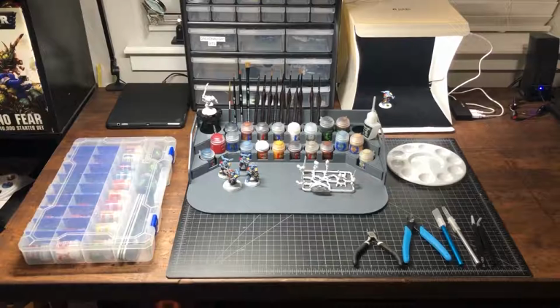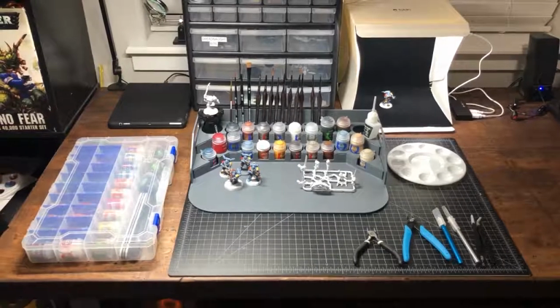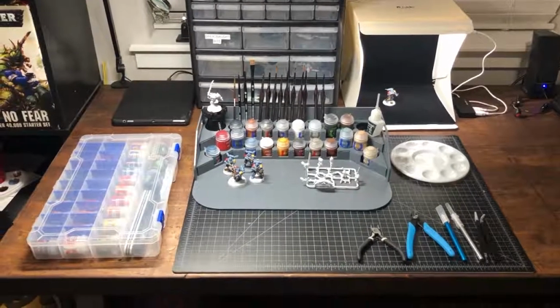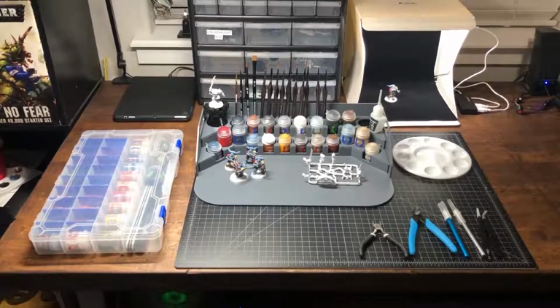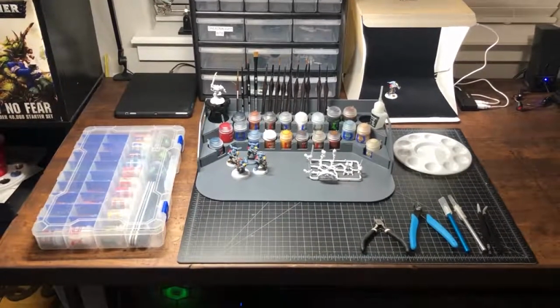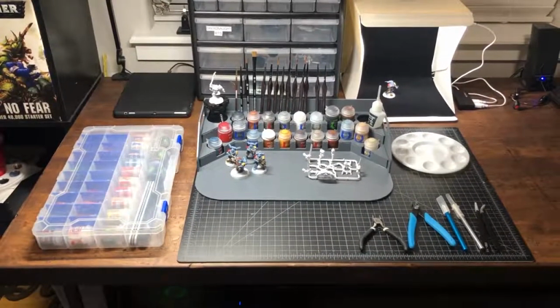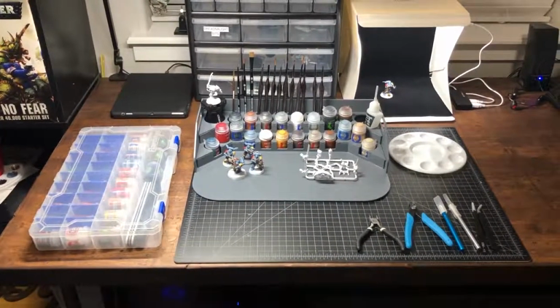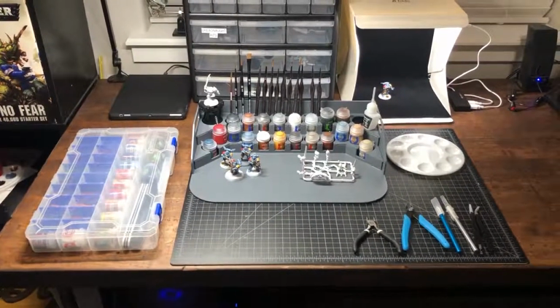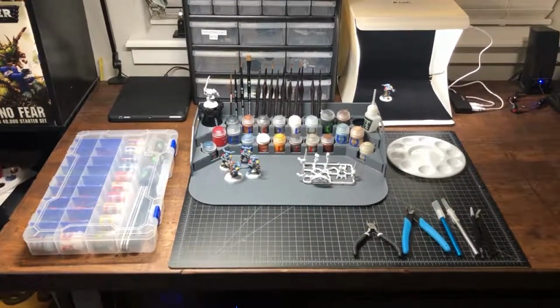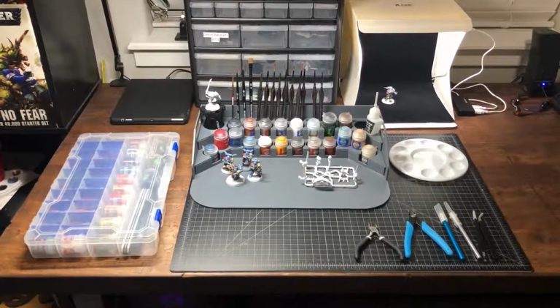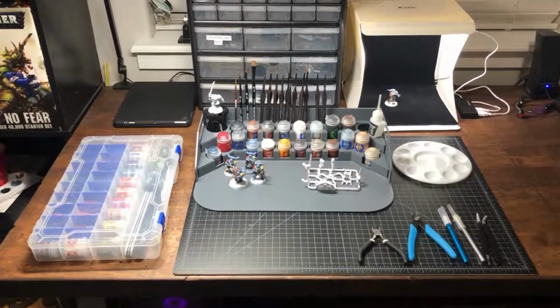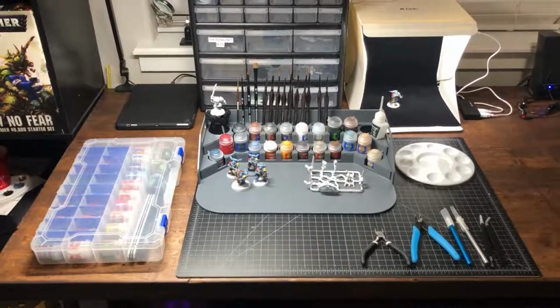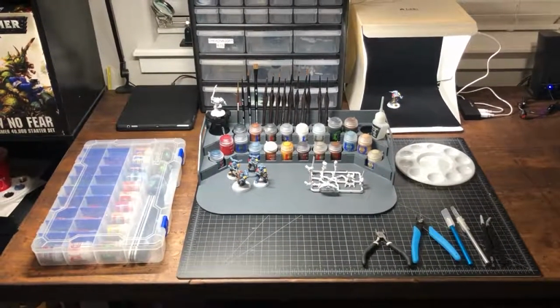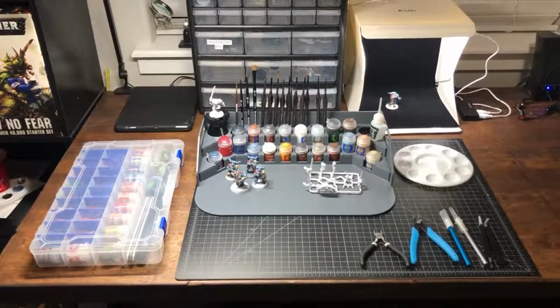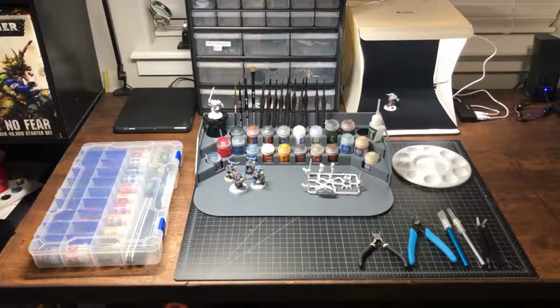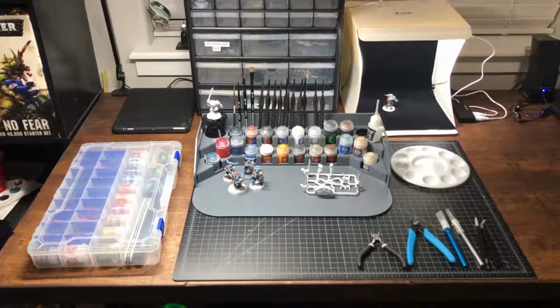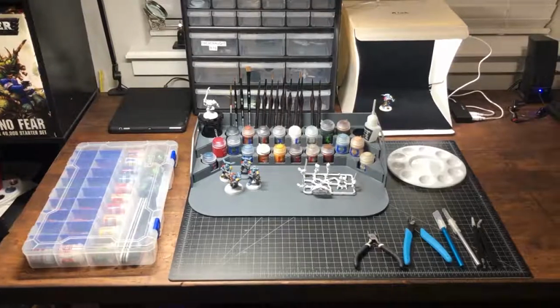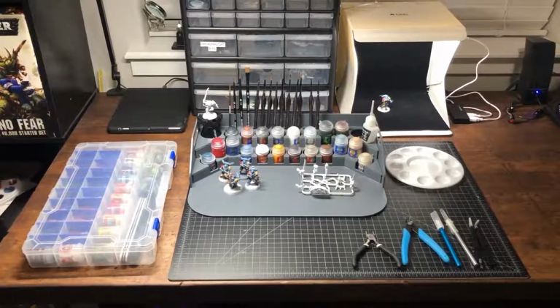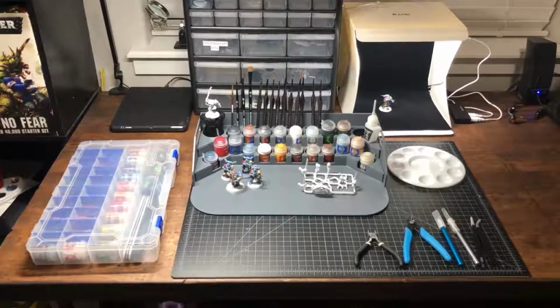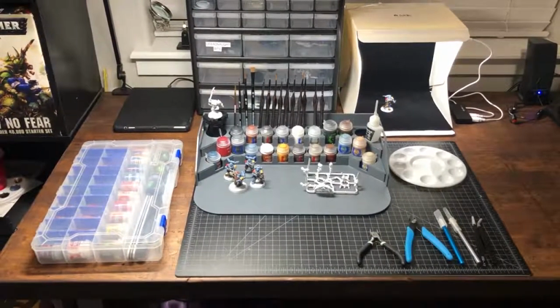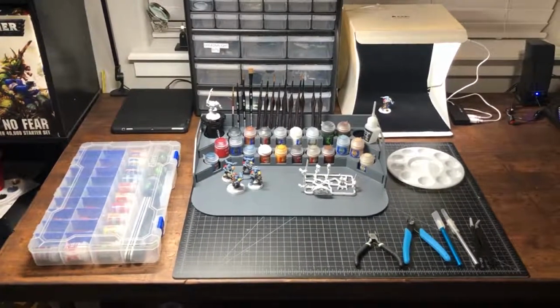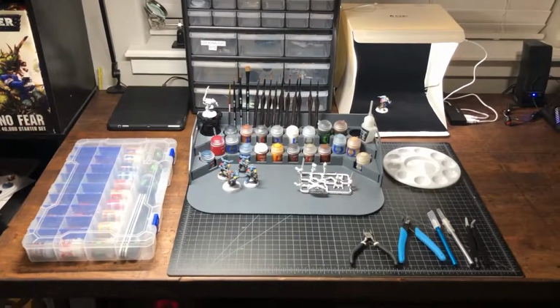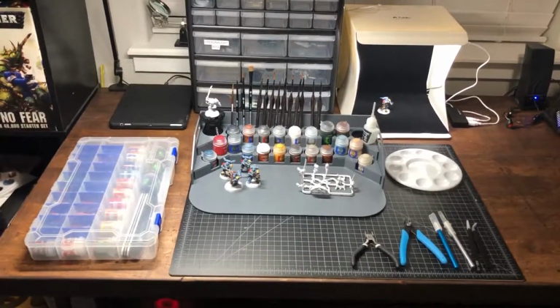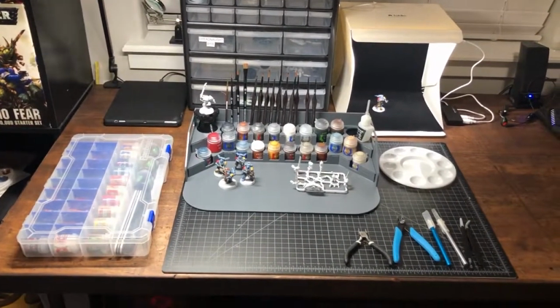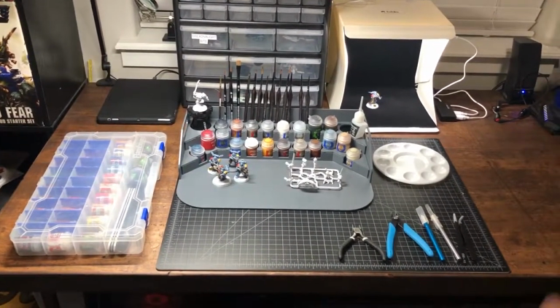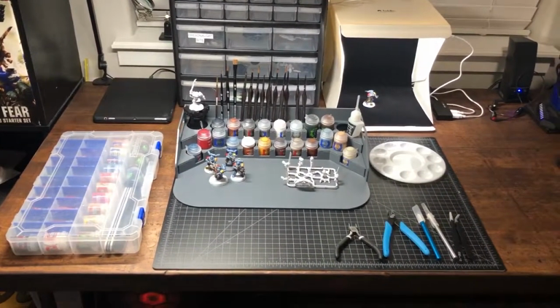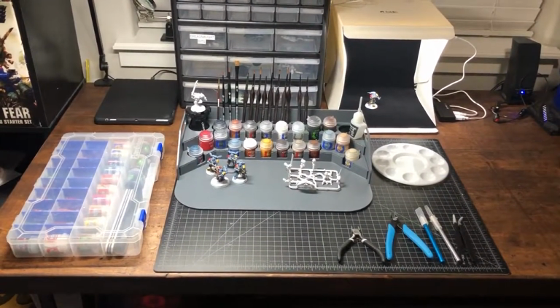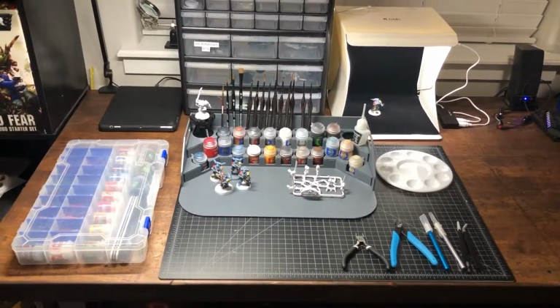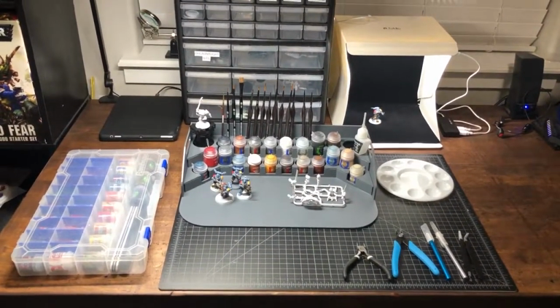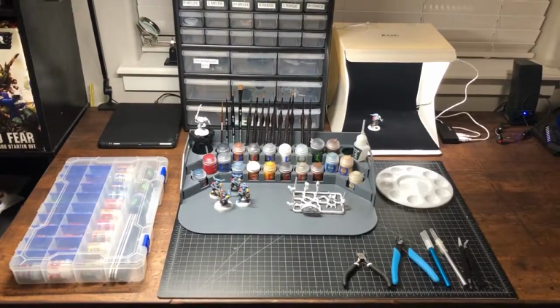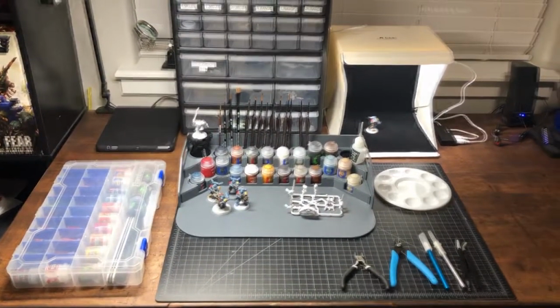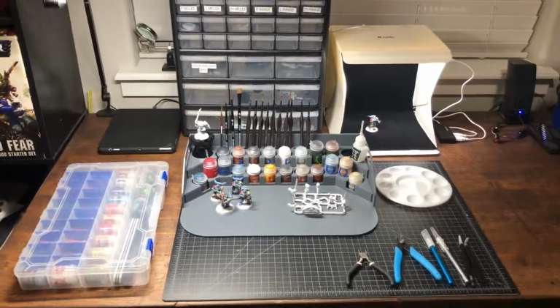Hey, thanks for stopping by. I'm going to take a little bit of time to show you kind of what I've been using for my craft here. I'm gonna go around my little station and show you what I got going on.